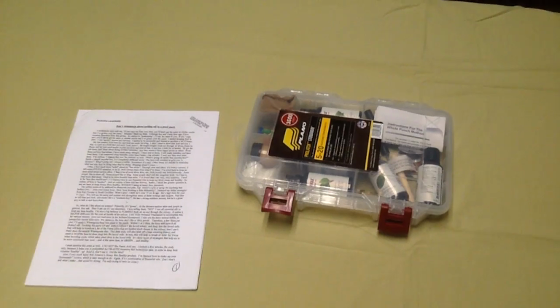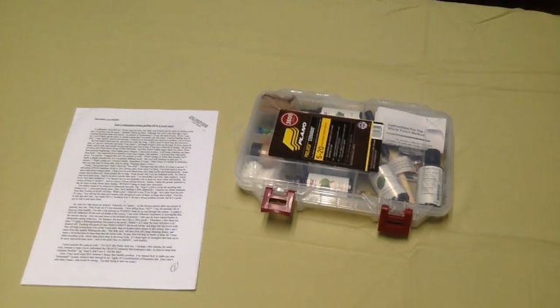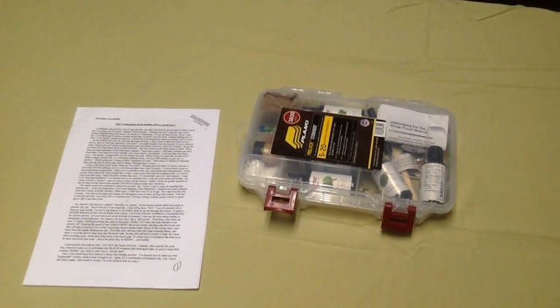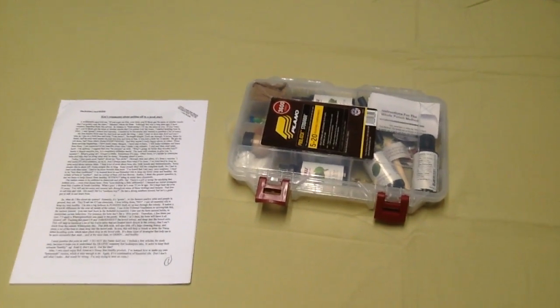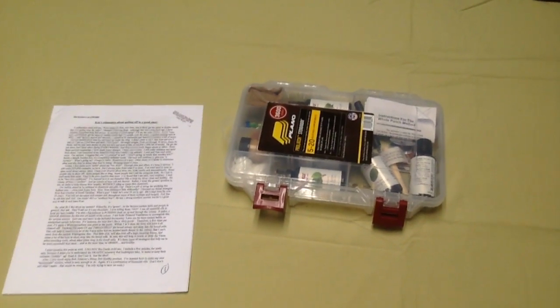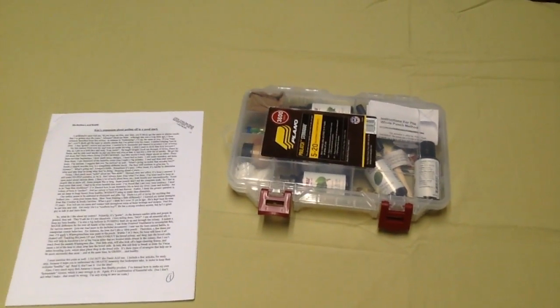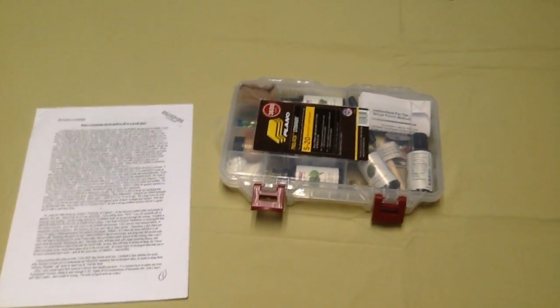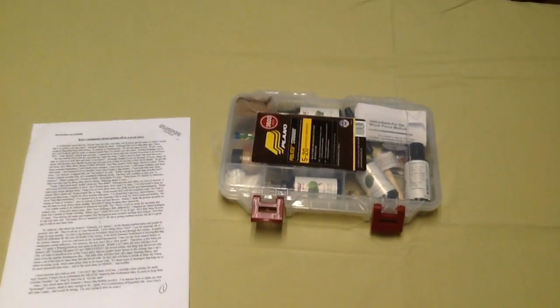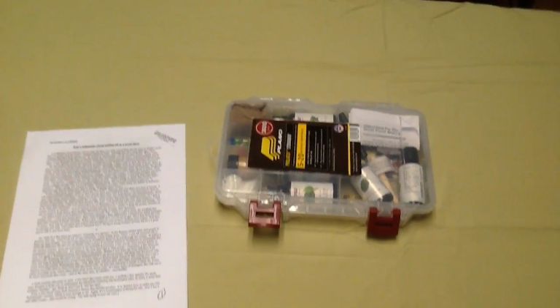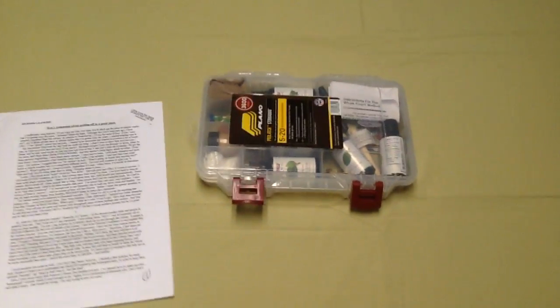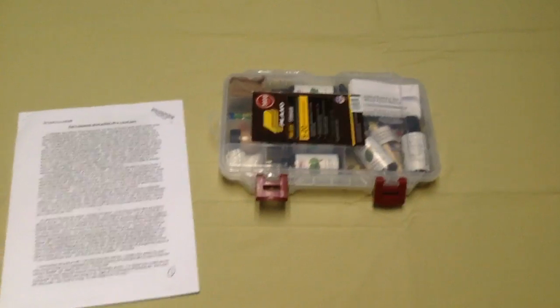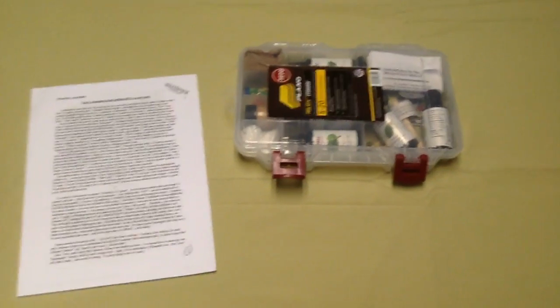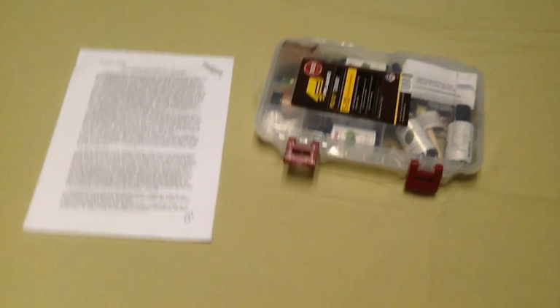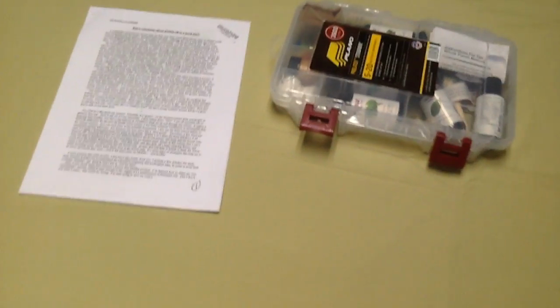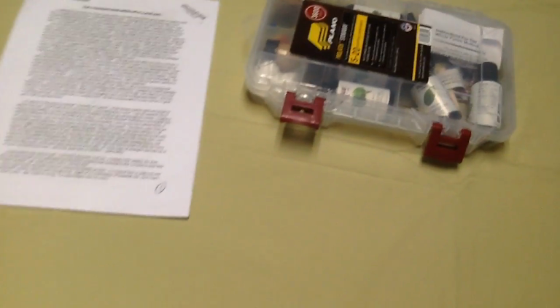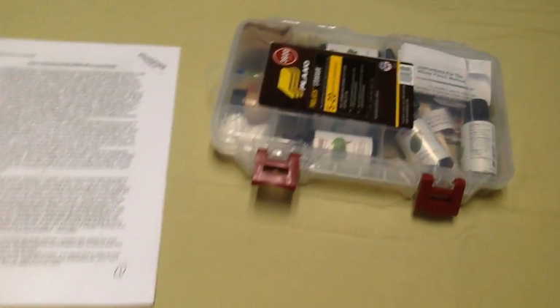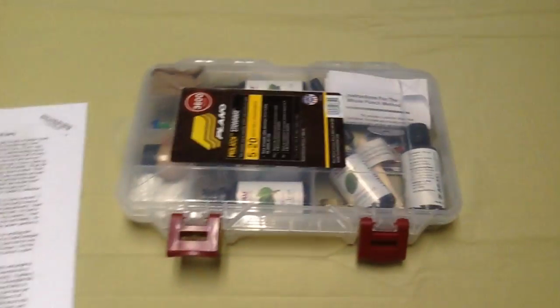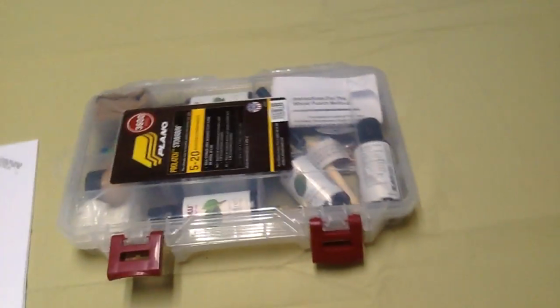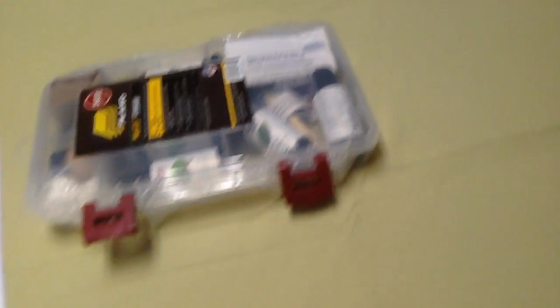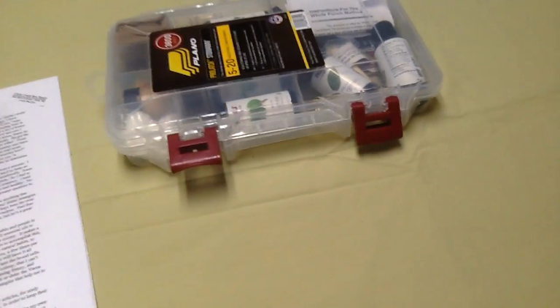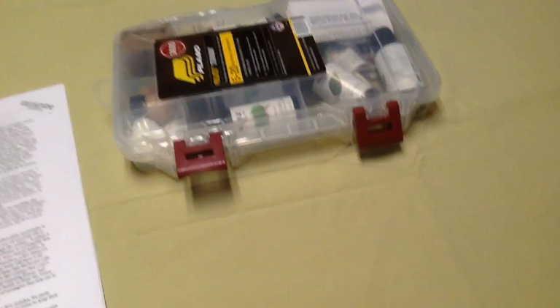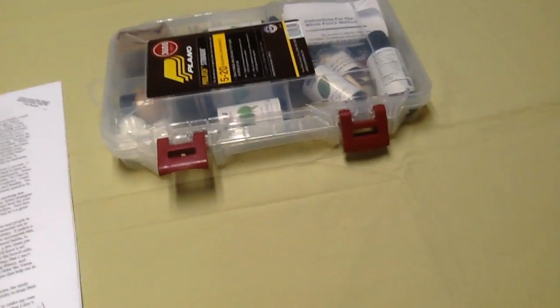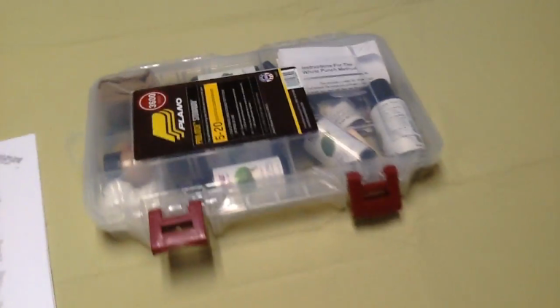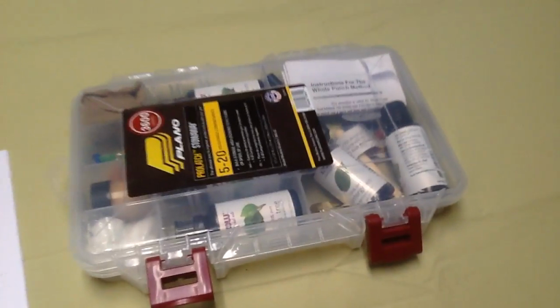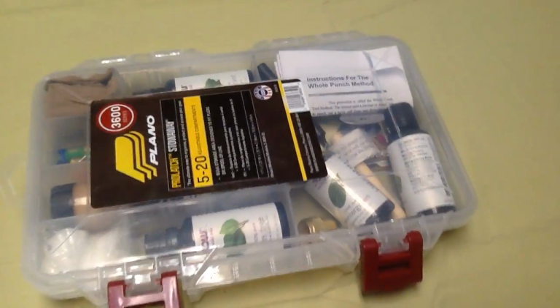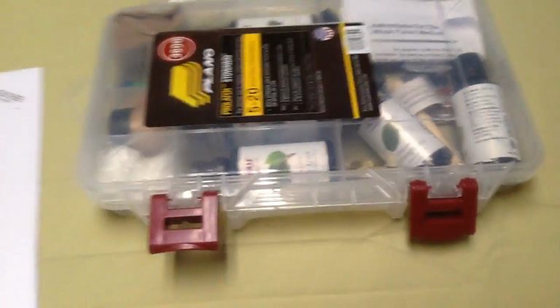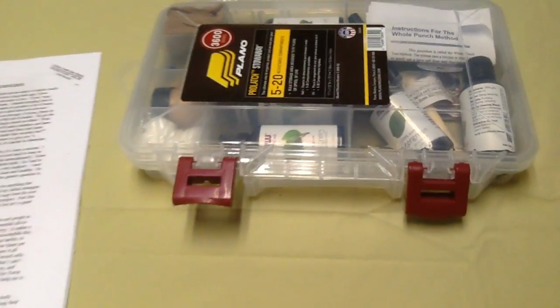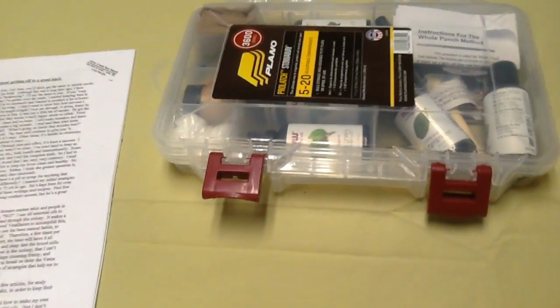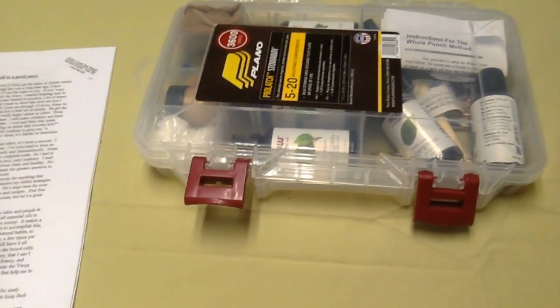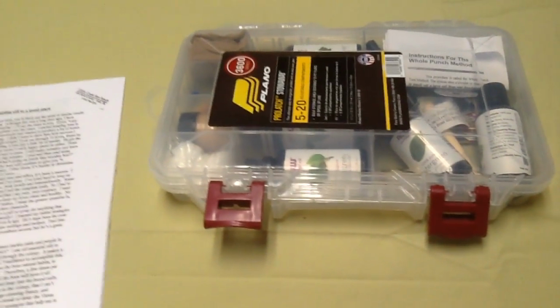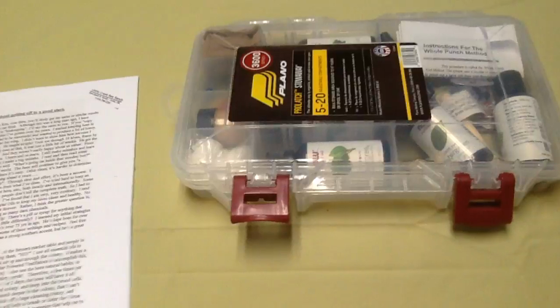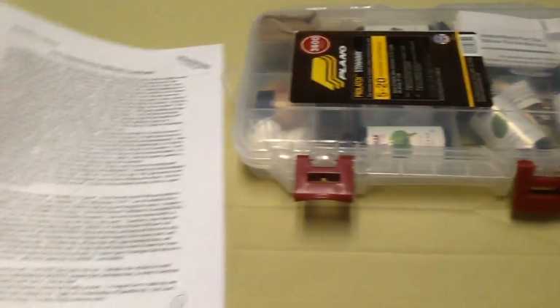Good morning from Little Creek Bee Ranch. I wanted to do a quick overview of our new oil kits that we're offering. What you see in front of you is the little plastic tackle box. I'm going to sit down here and we'll go through some of this. Some of you have asked kind of what's in it and why we do what we do.